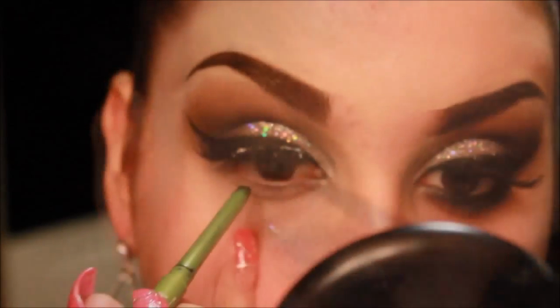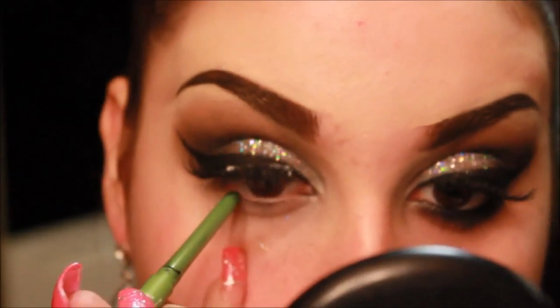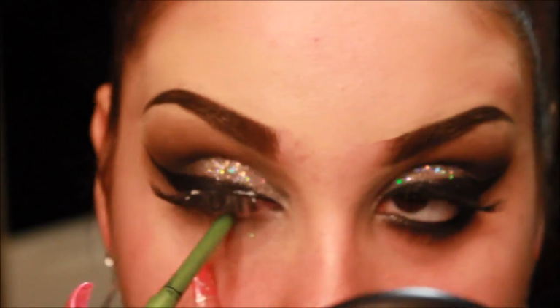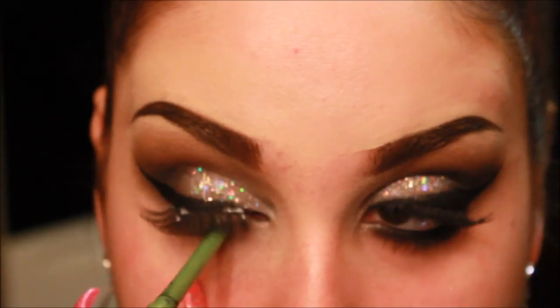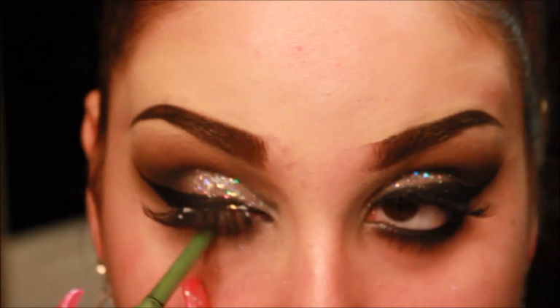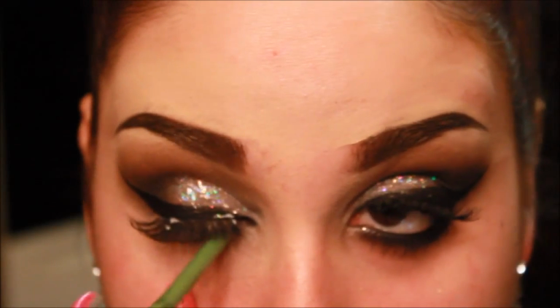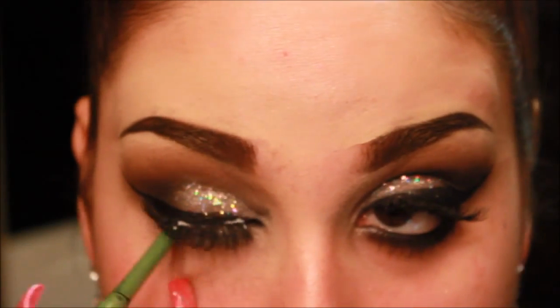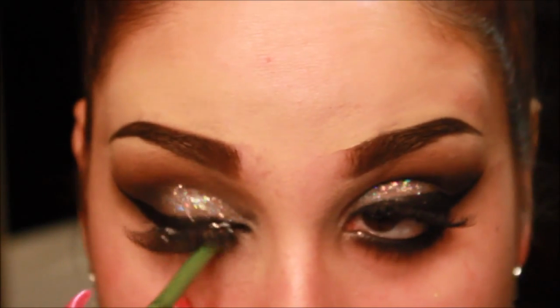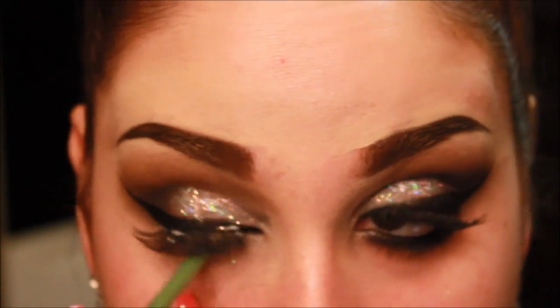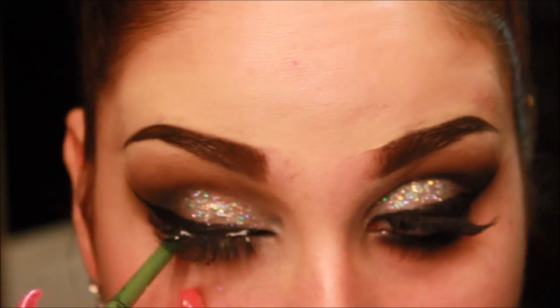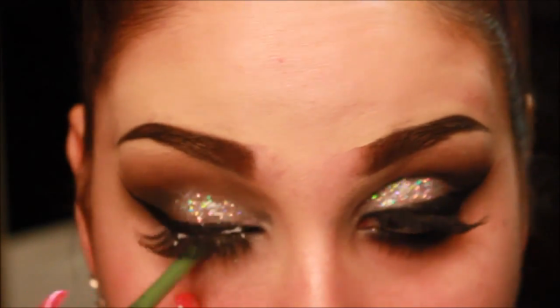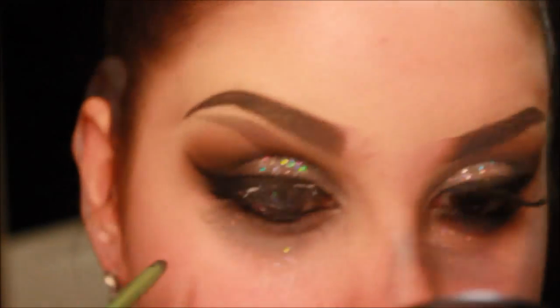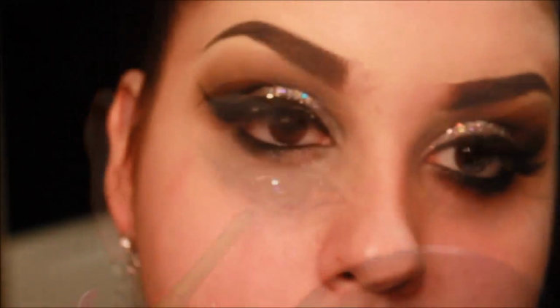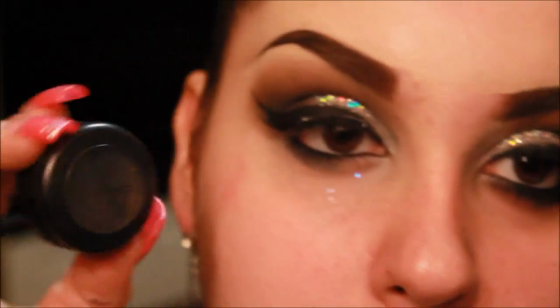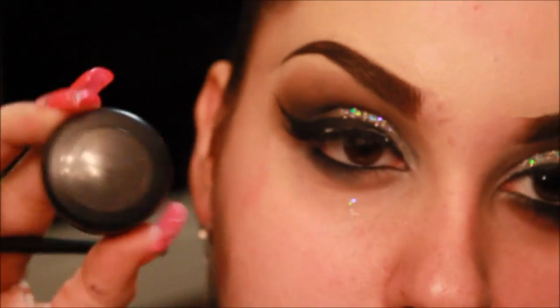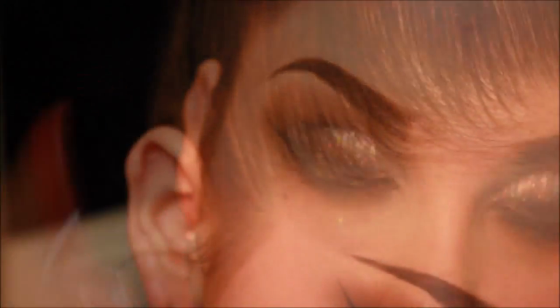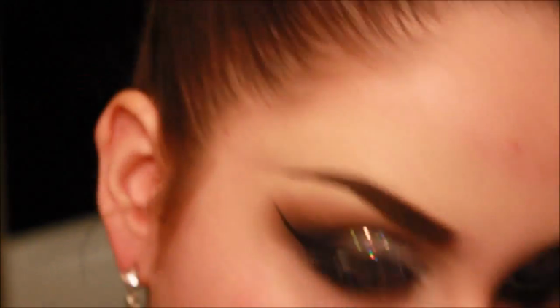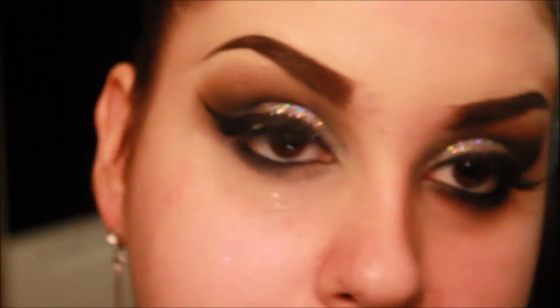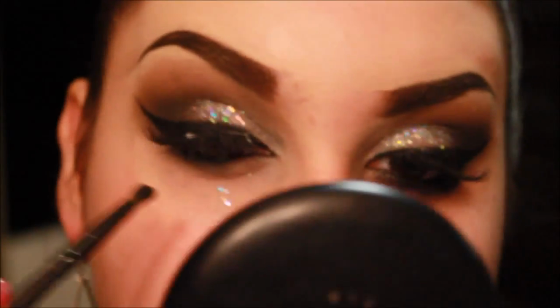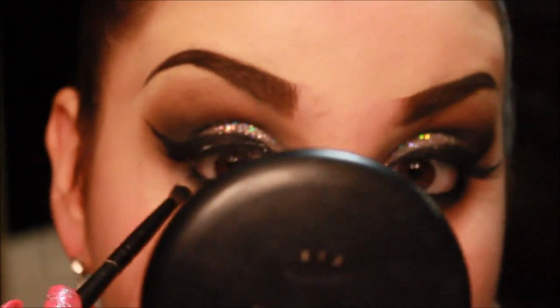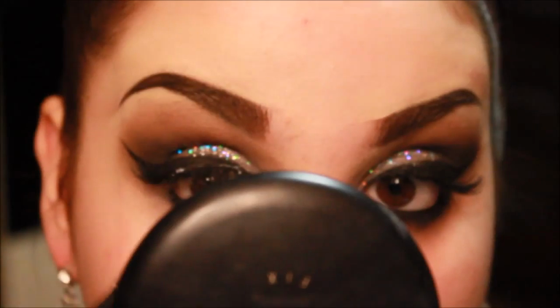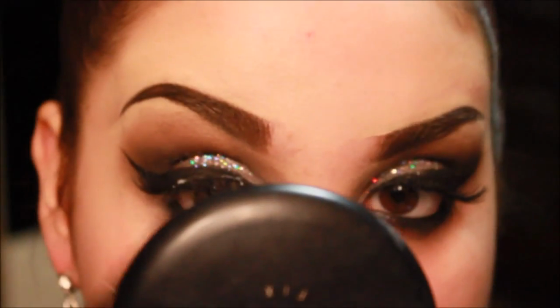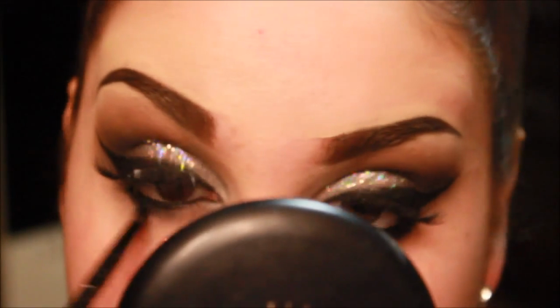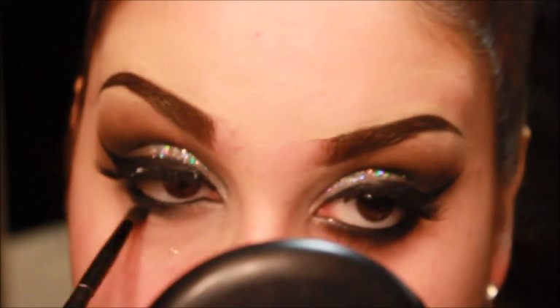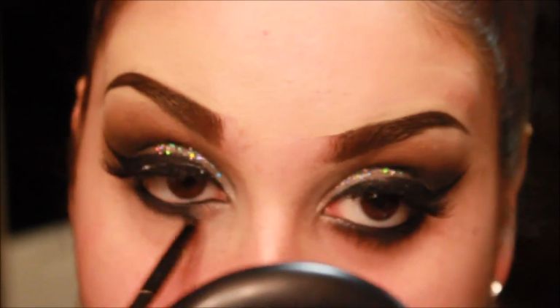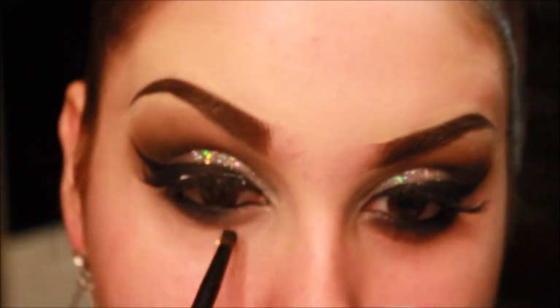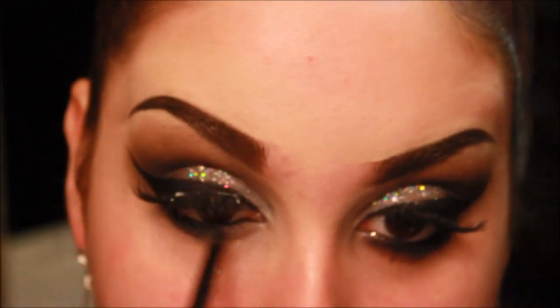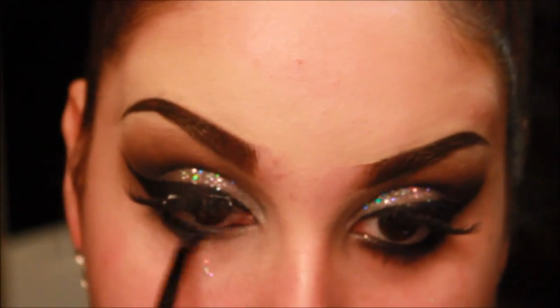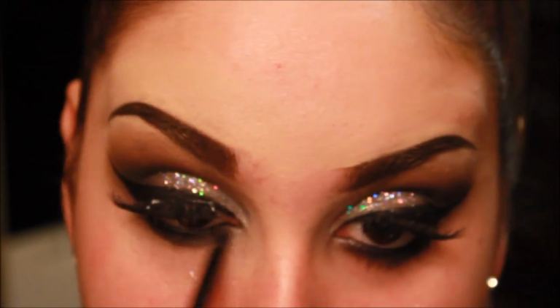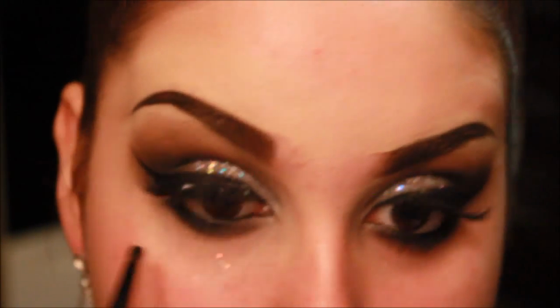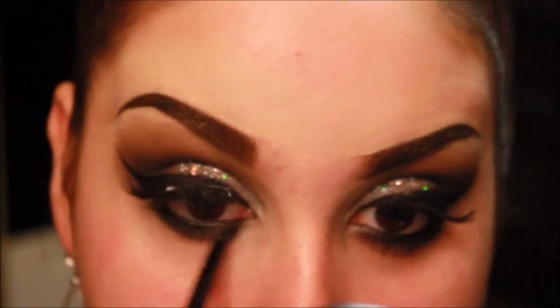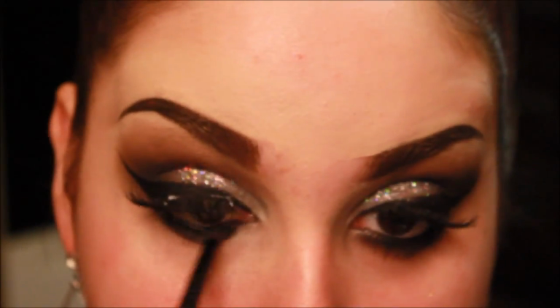Now taking a black eyeliner, this is just by Maybelline. I'm applying this on my waterline, and taking Carbon by MAC and a little pencil brush, and just smoking out my lower lash line.